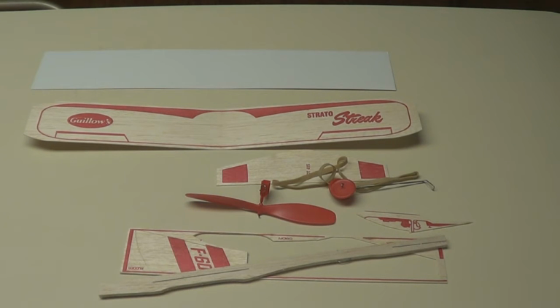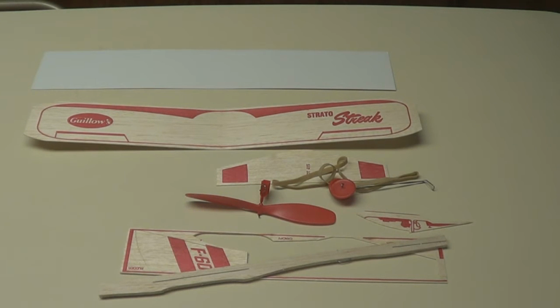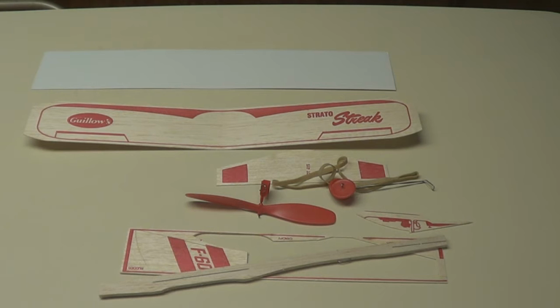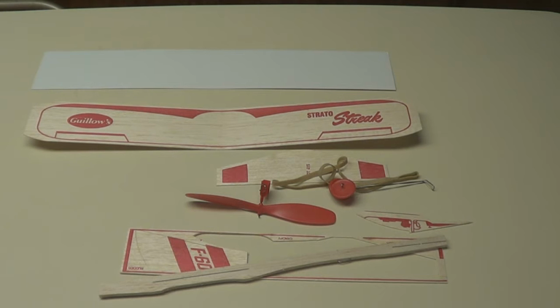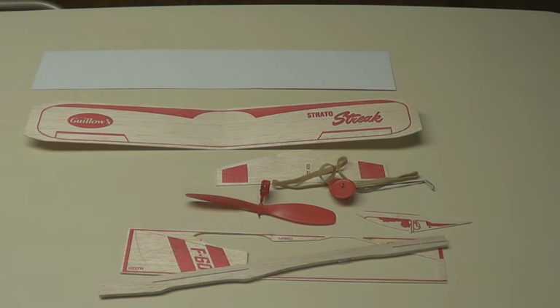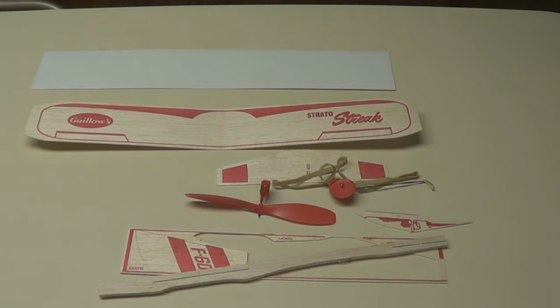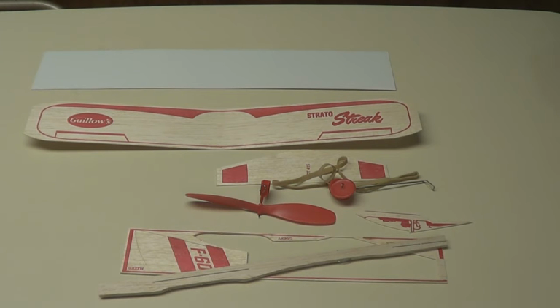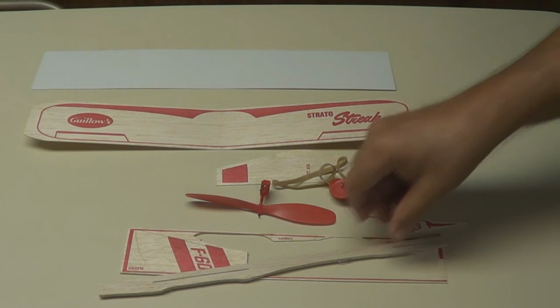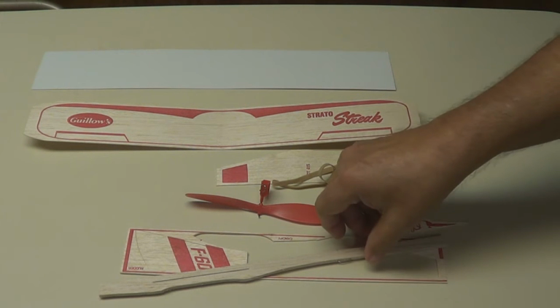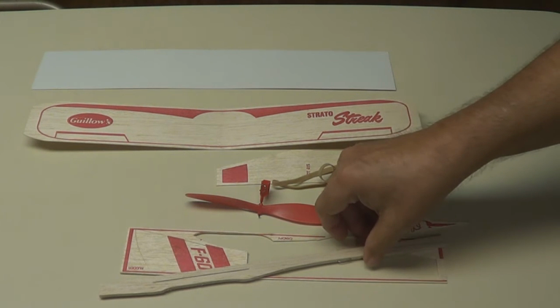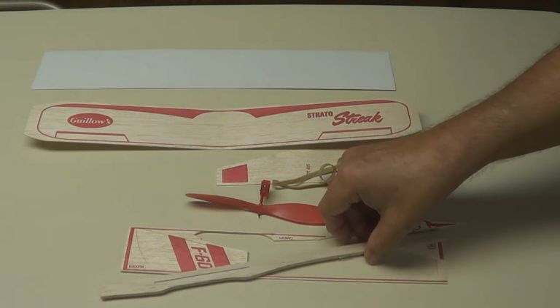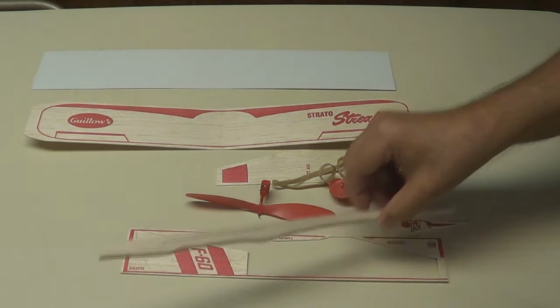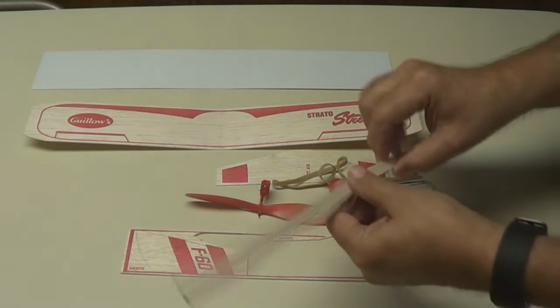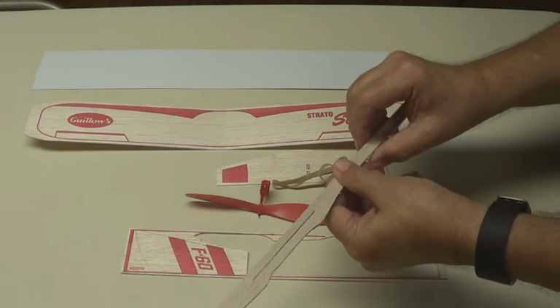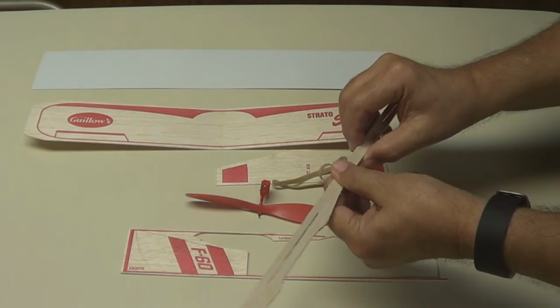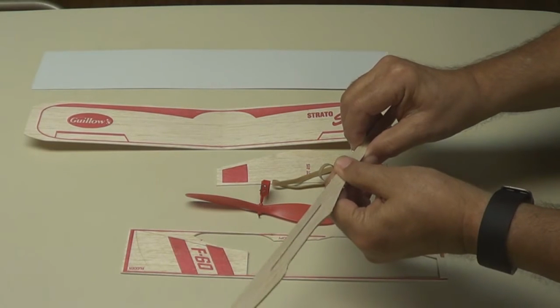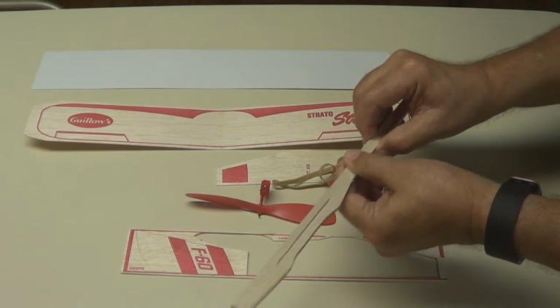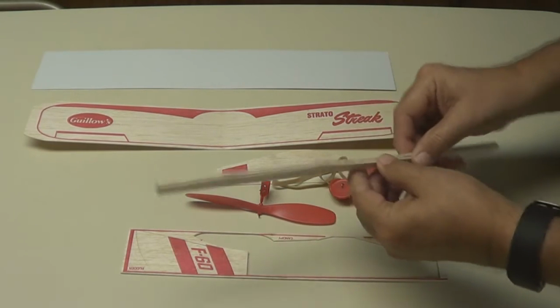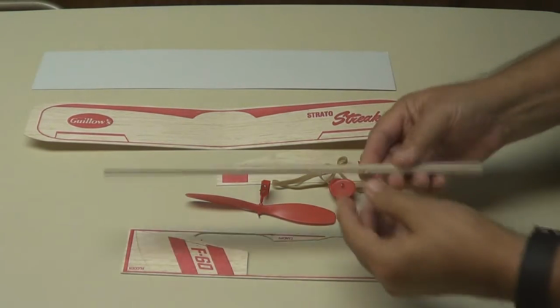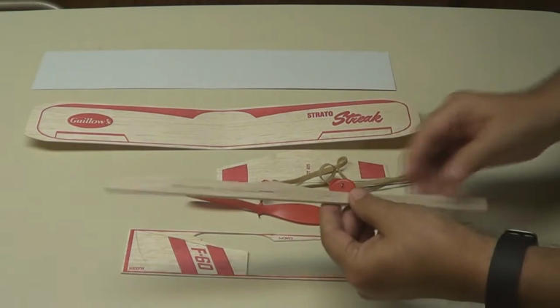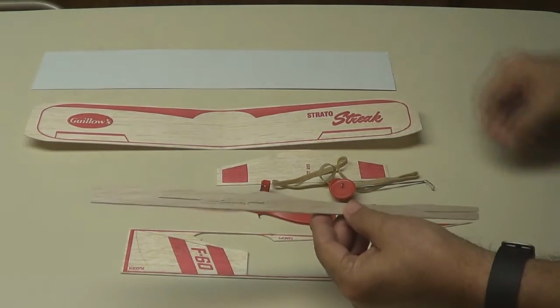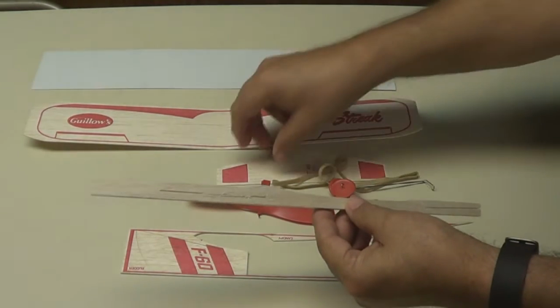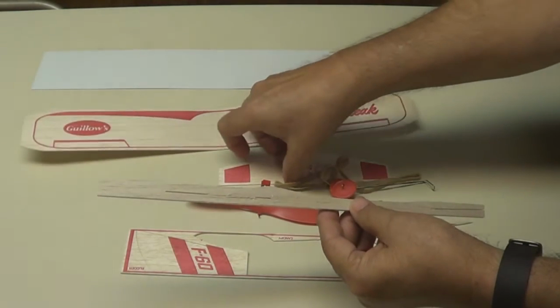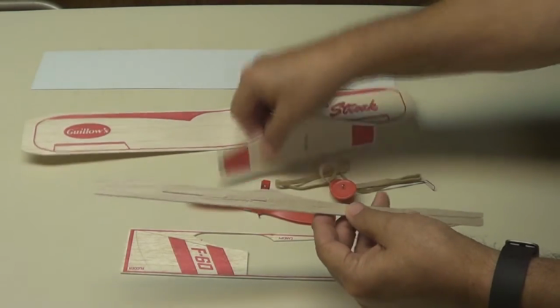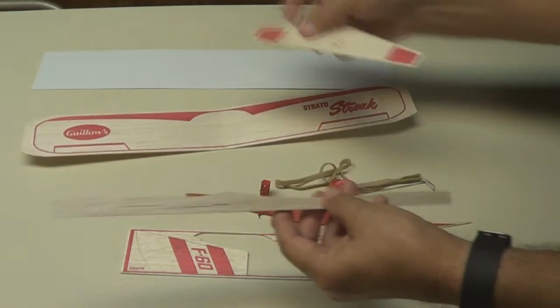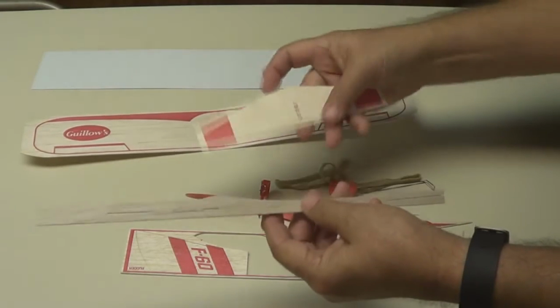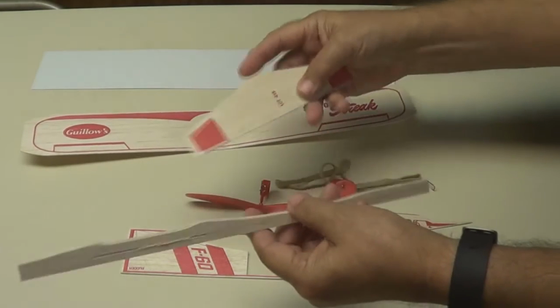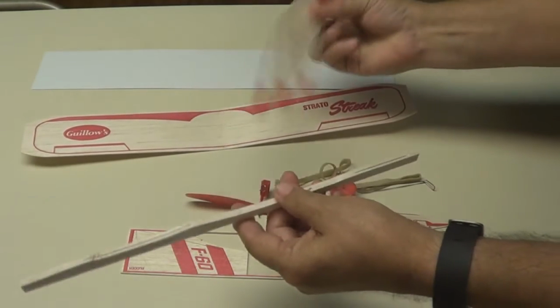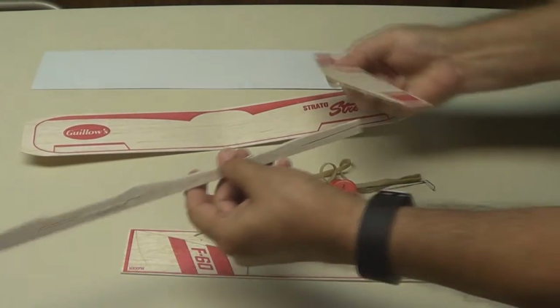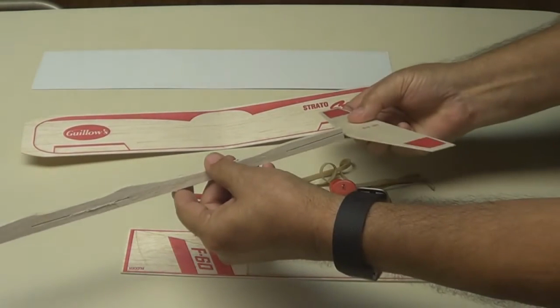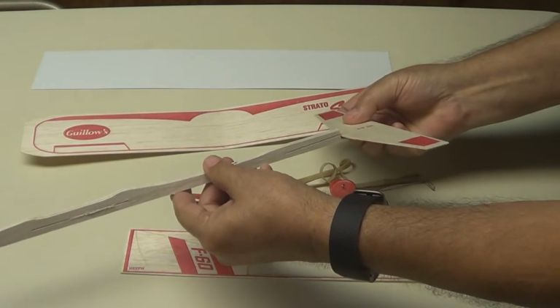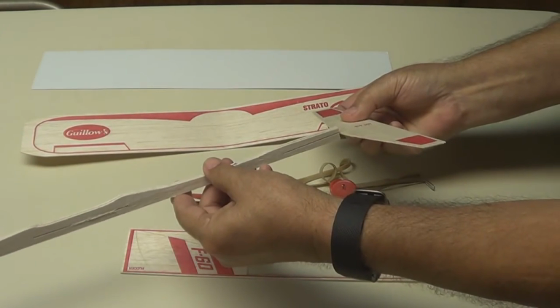Here are all the parts, let's put it together. Here's the fuselage. Here is the elevator — it goes in the back right here.